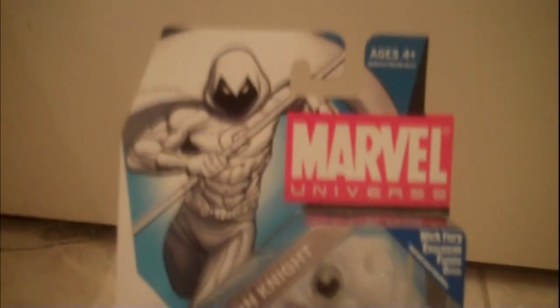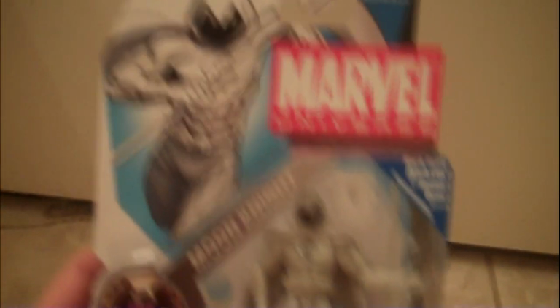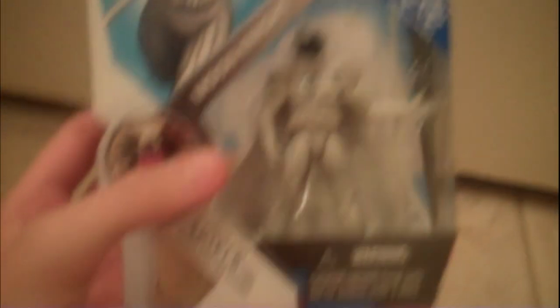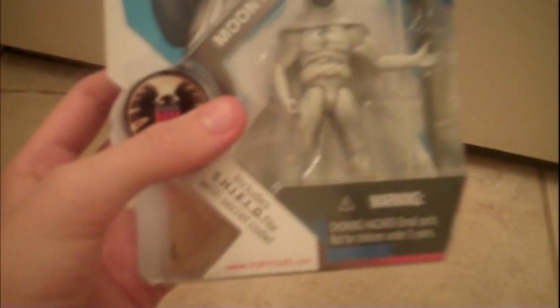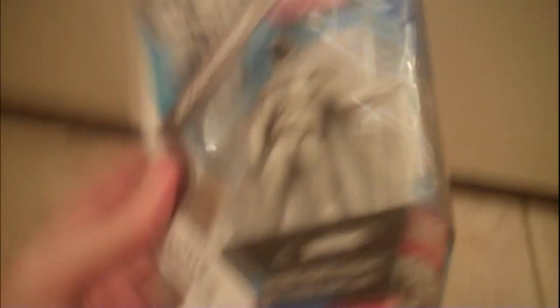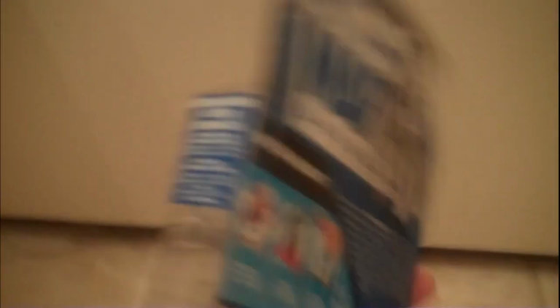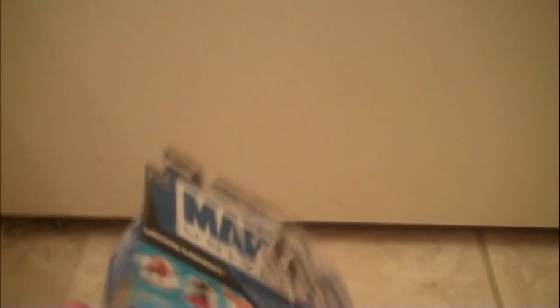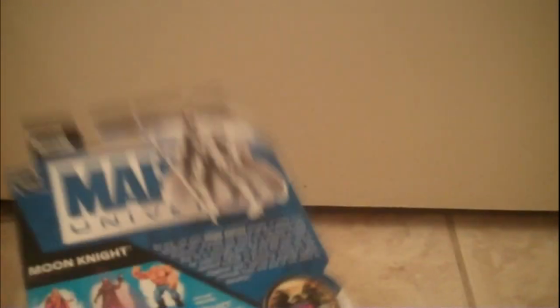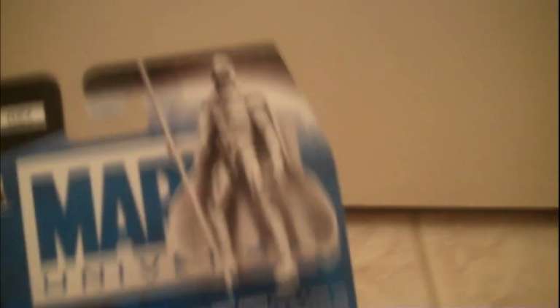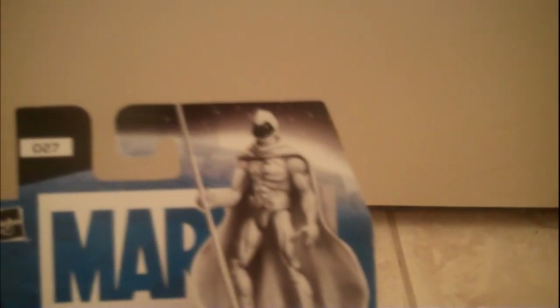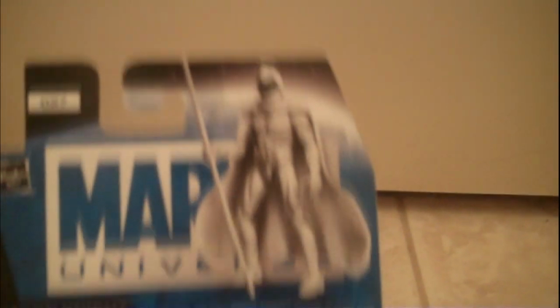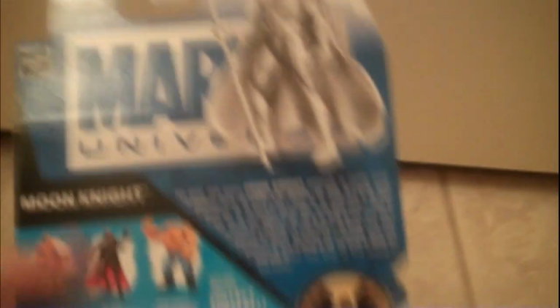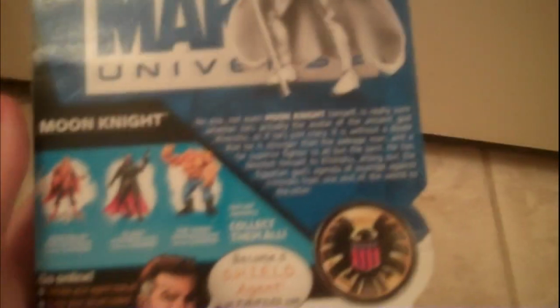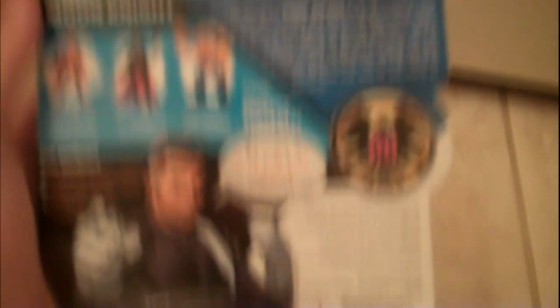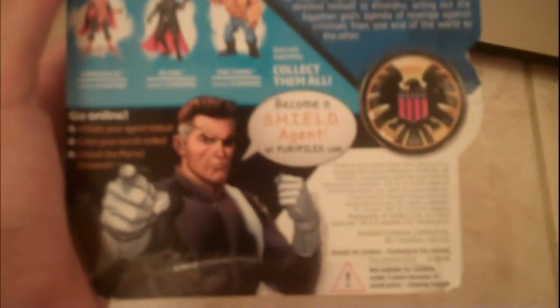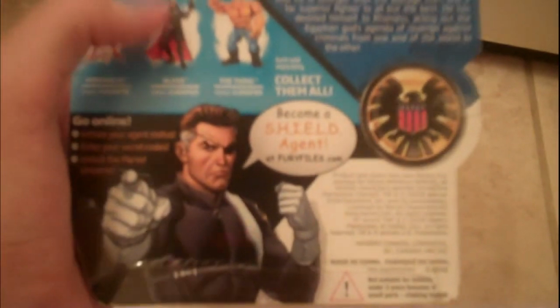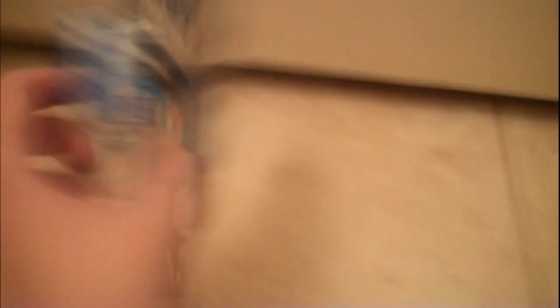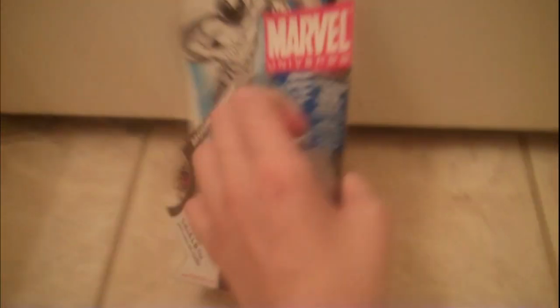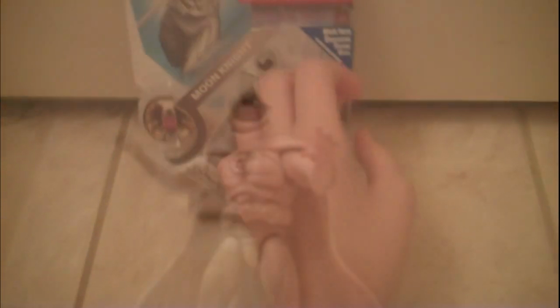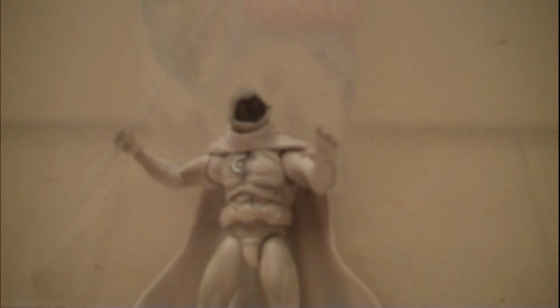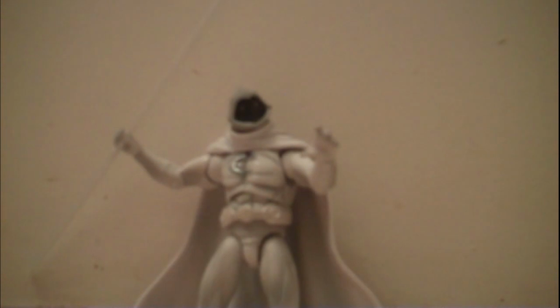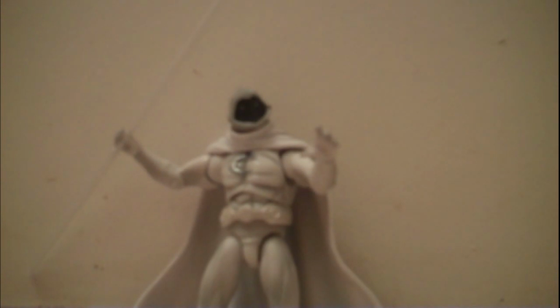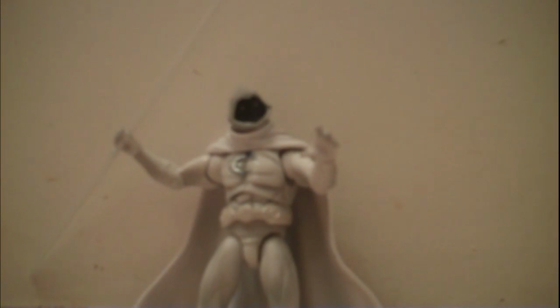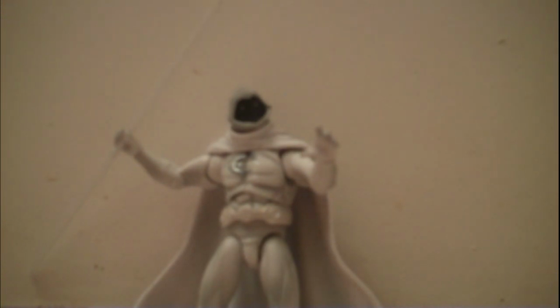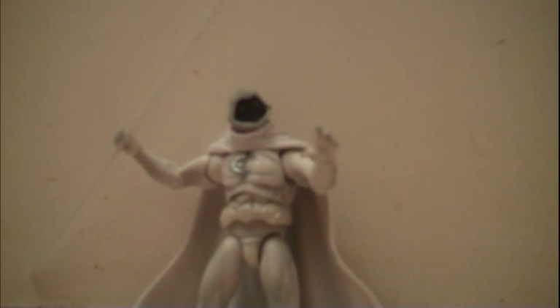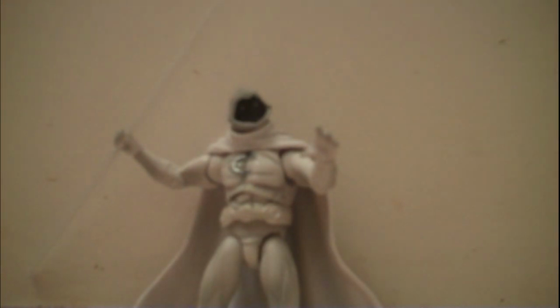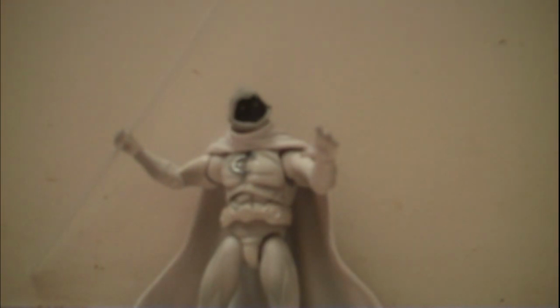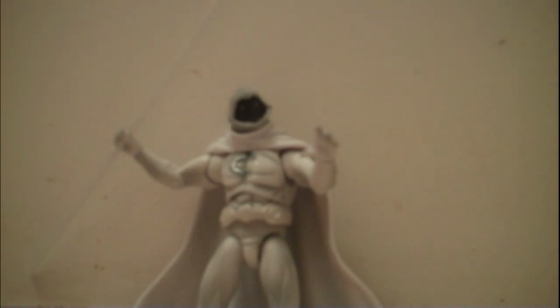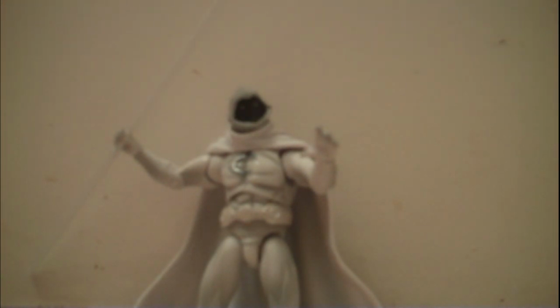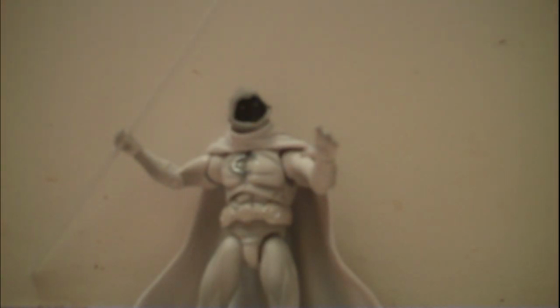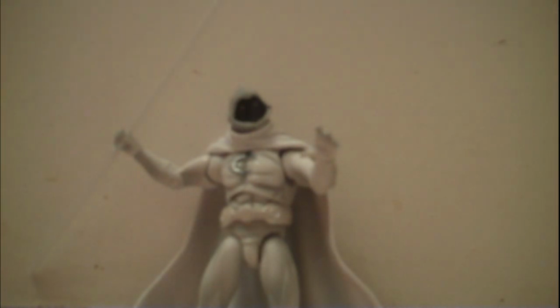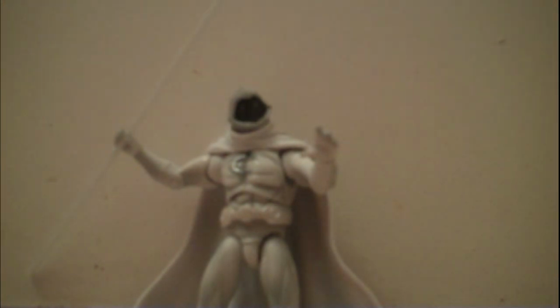Here's the packaging, and the back side. Let's open this baby up — and here is Moon Knight, unboxed. Let's start off with accessories.